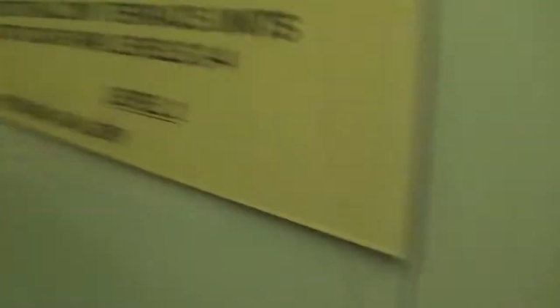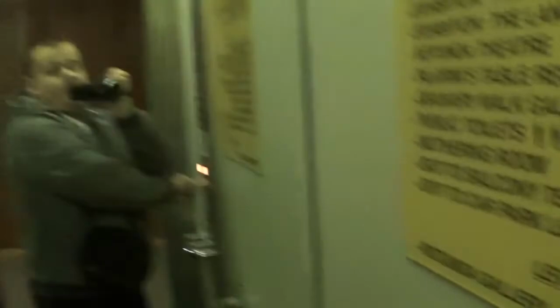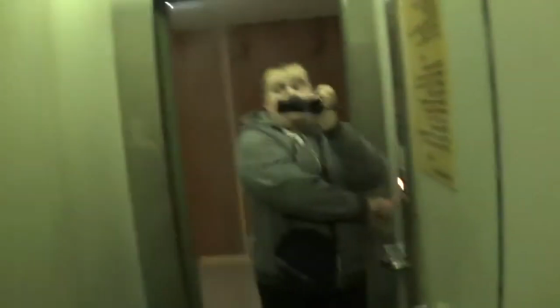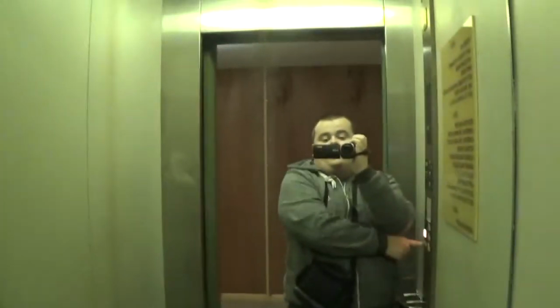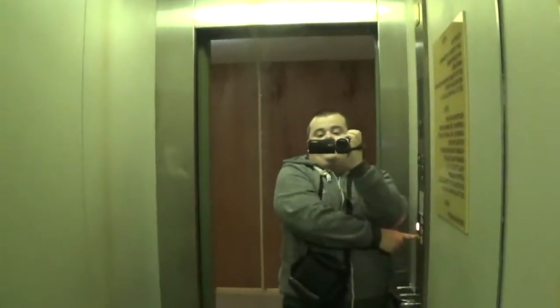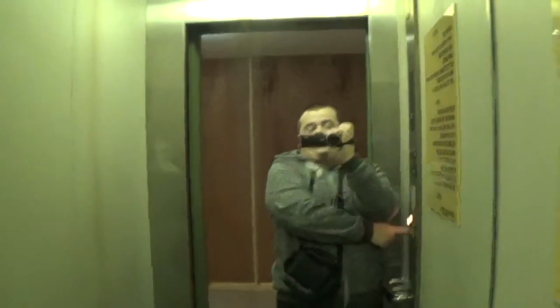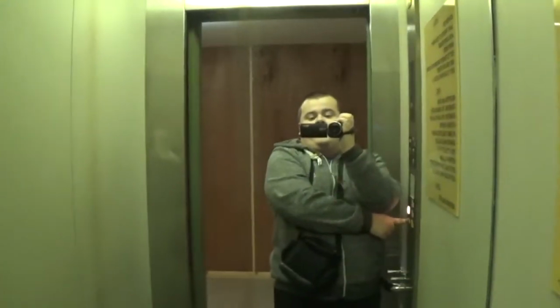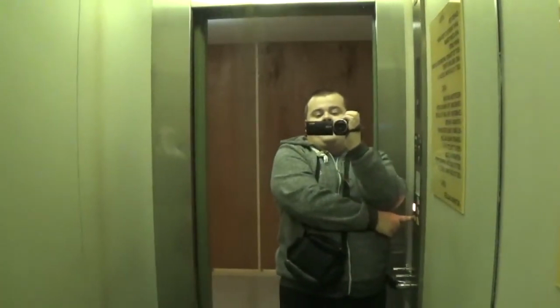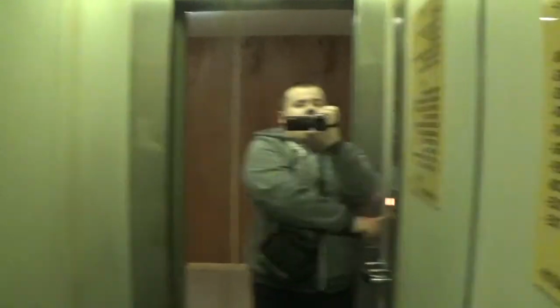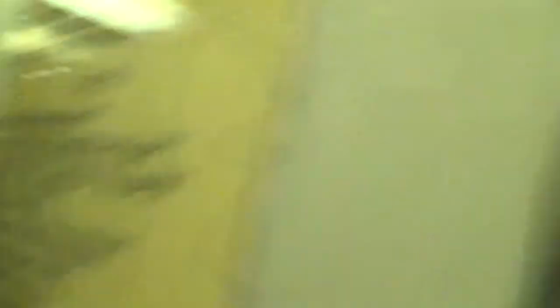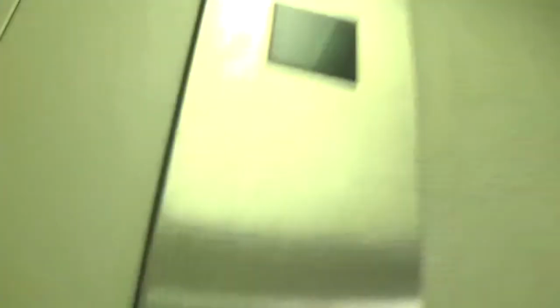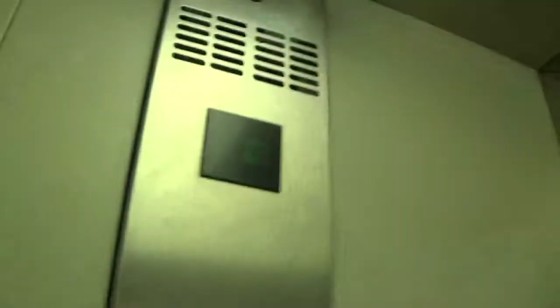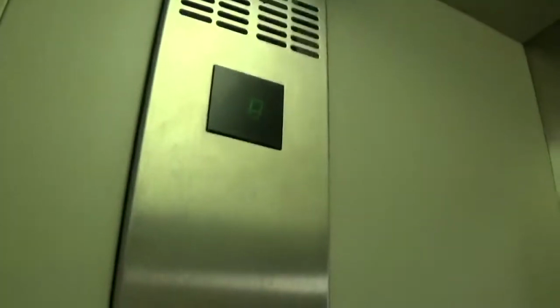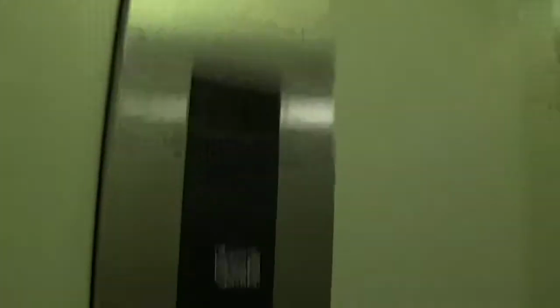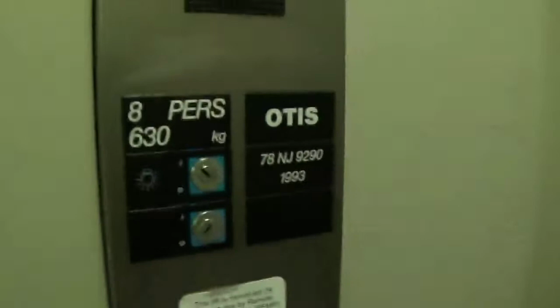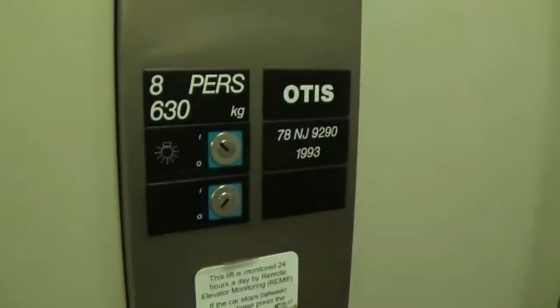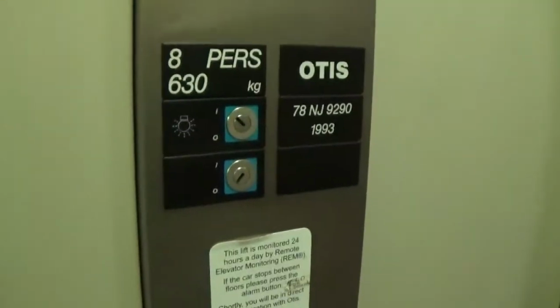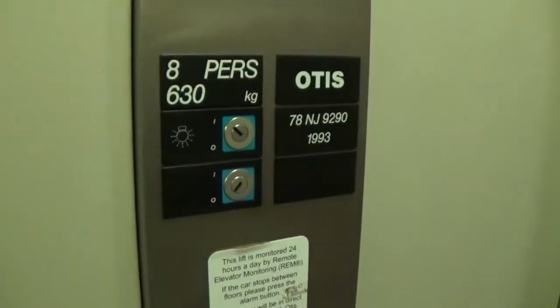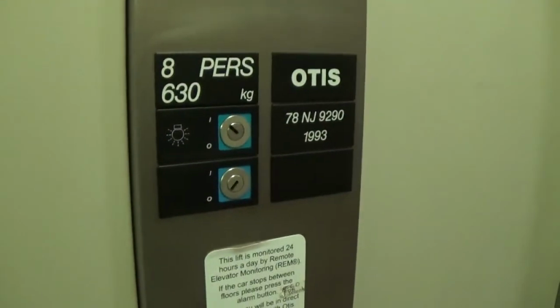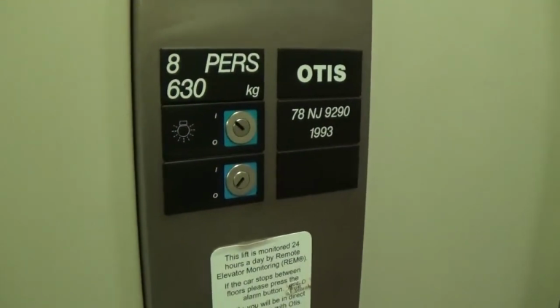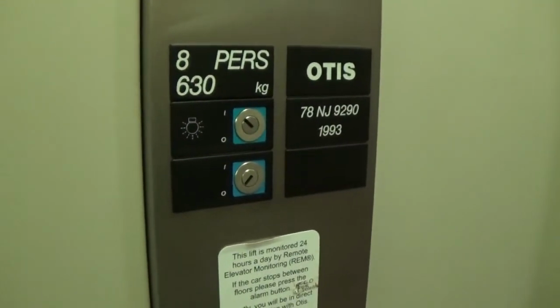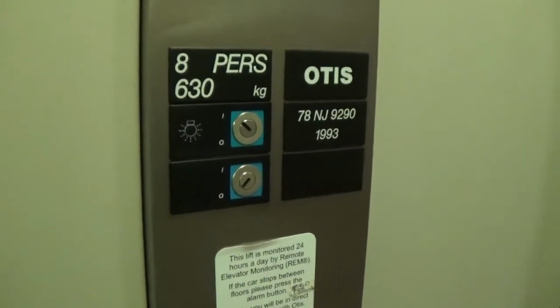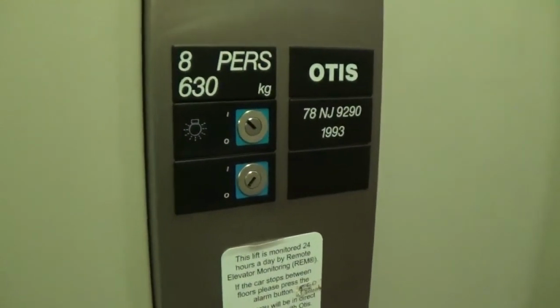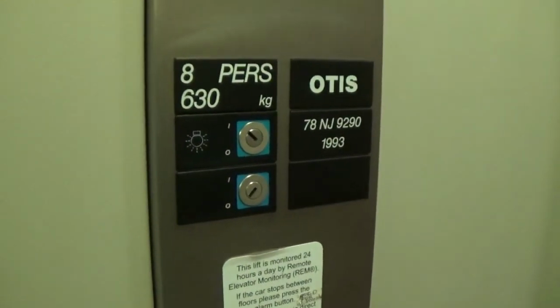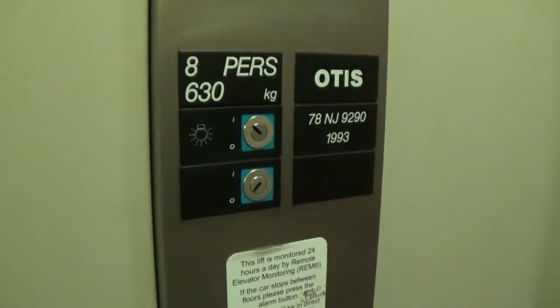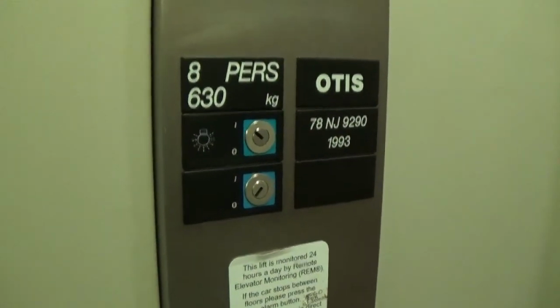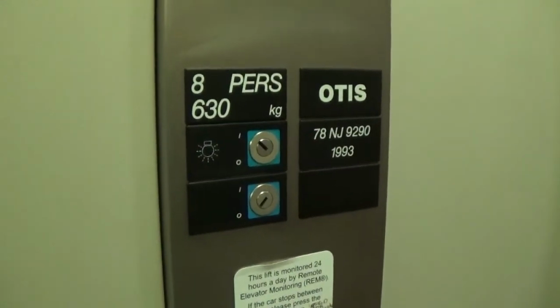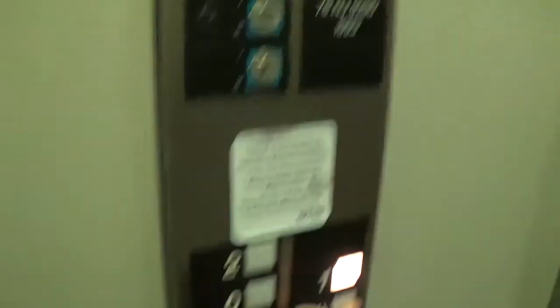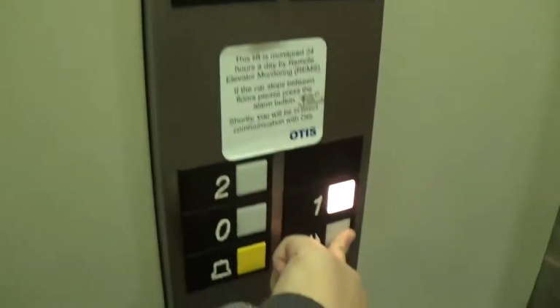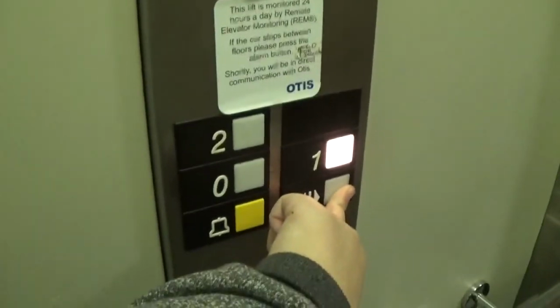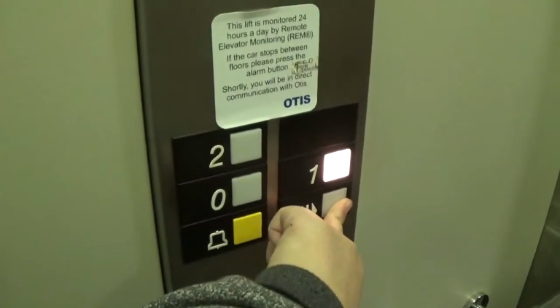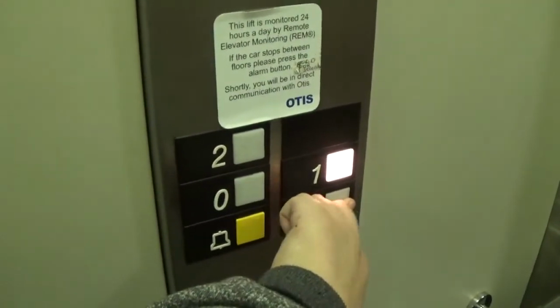It's a pretty basic Otis AirPan 2000. It's got the floor indicator, and a capacity of 630 kilos, 8 persons. Built in 1993.